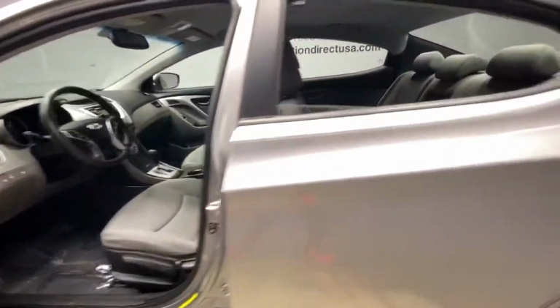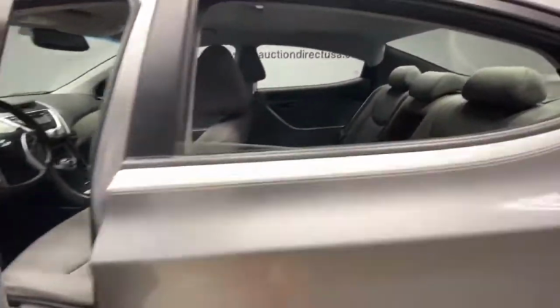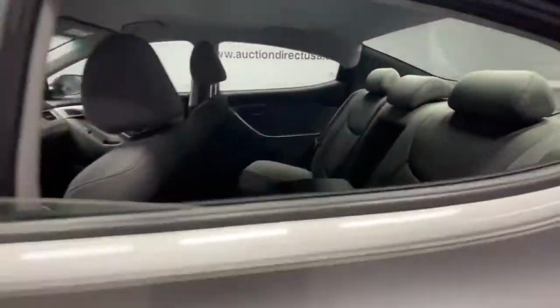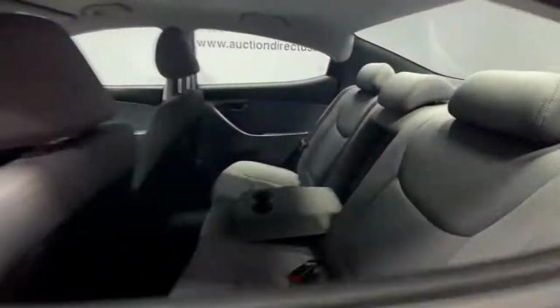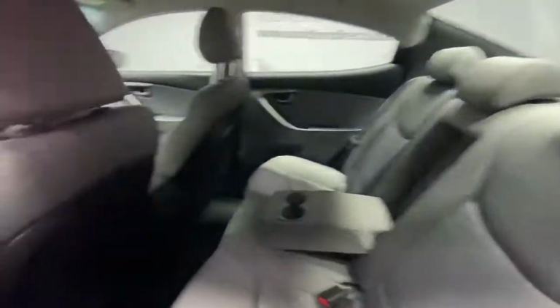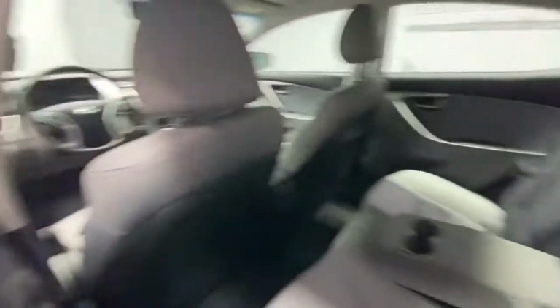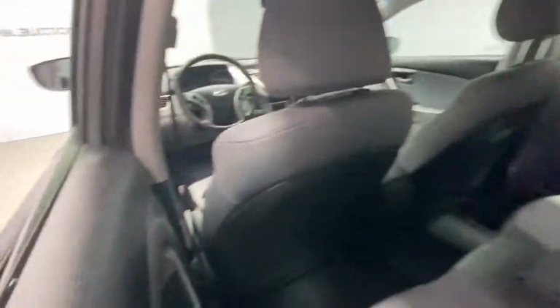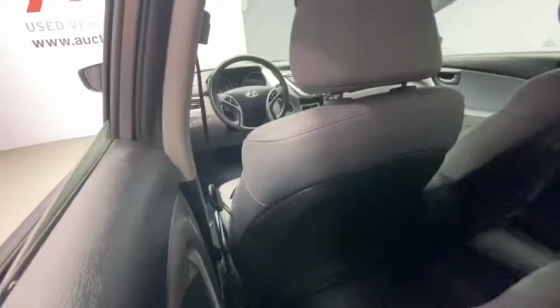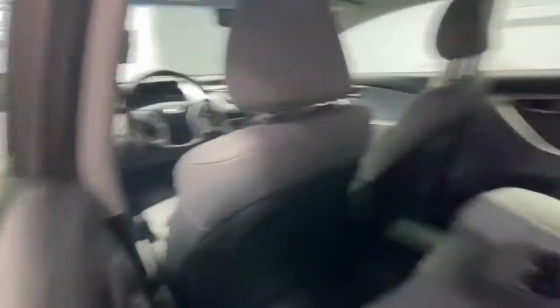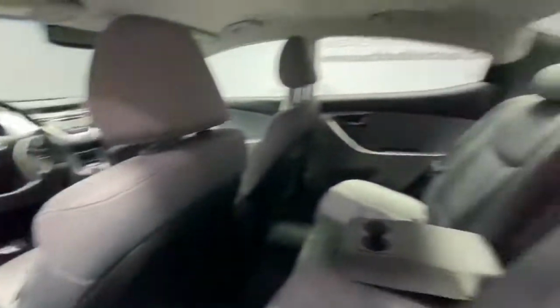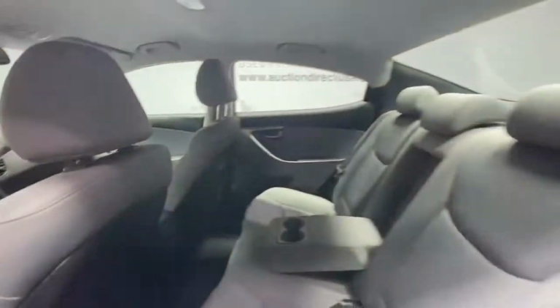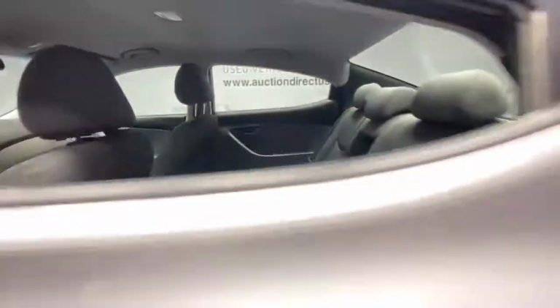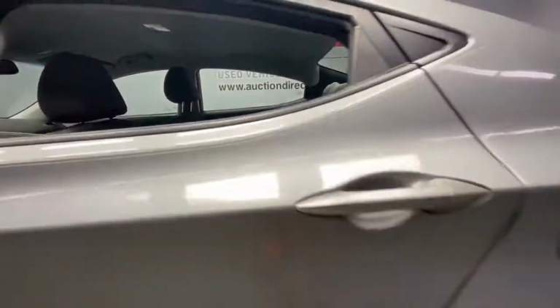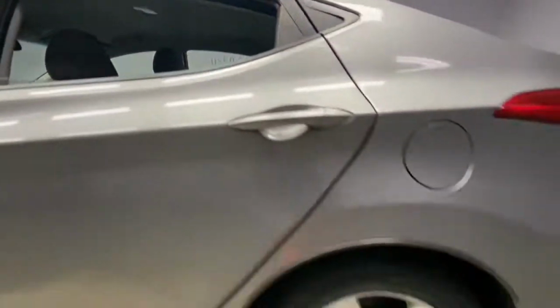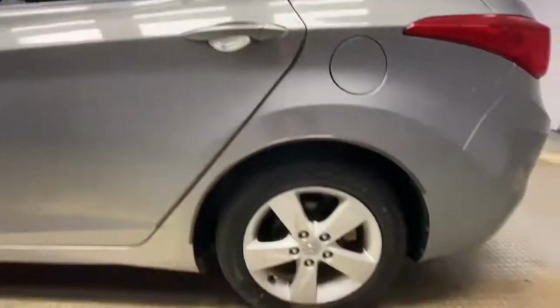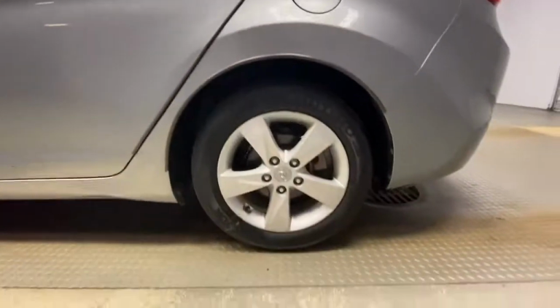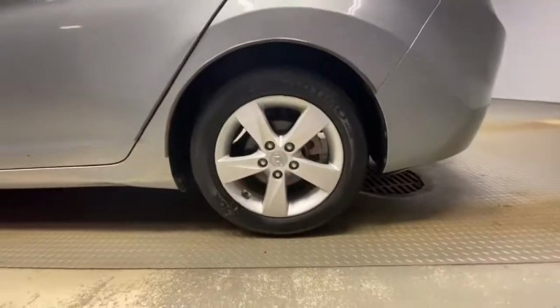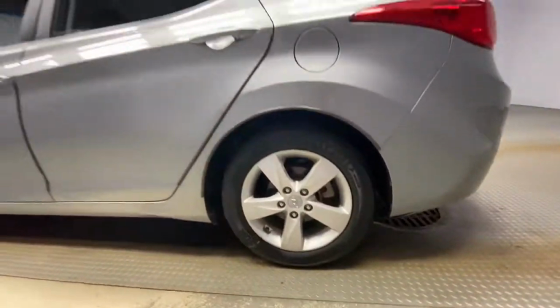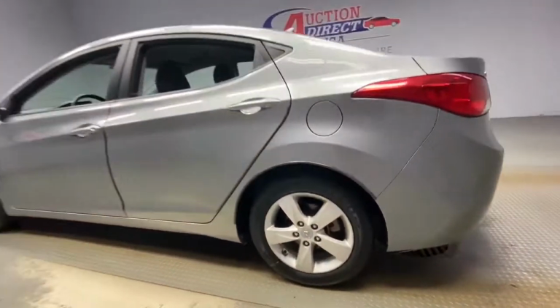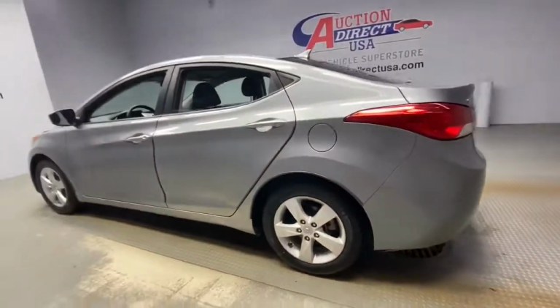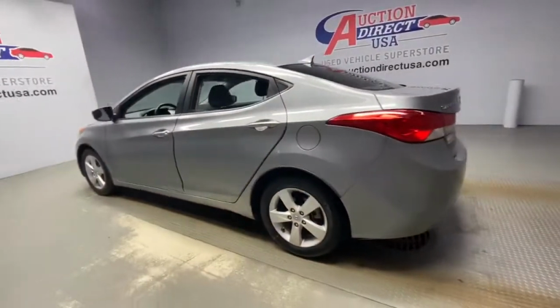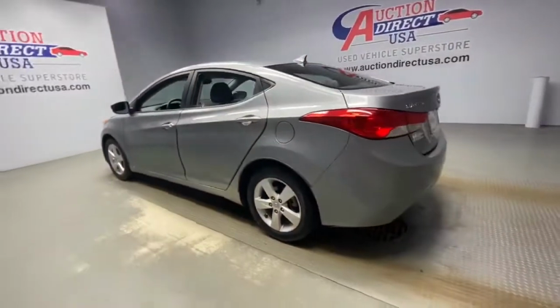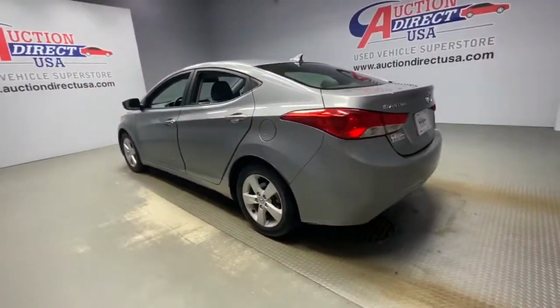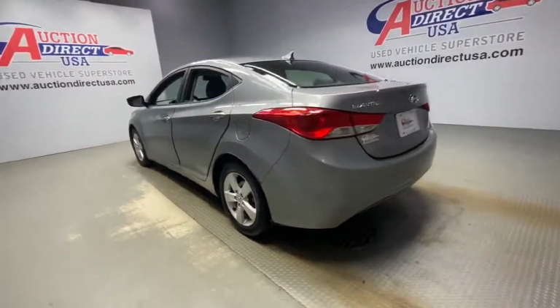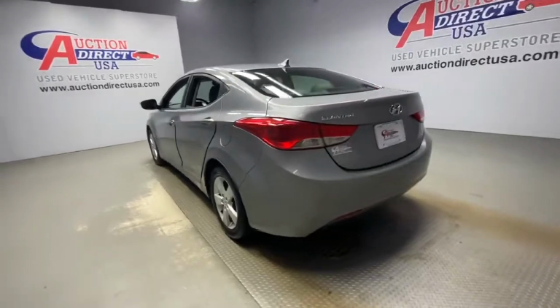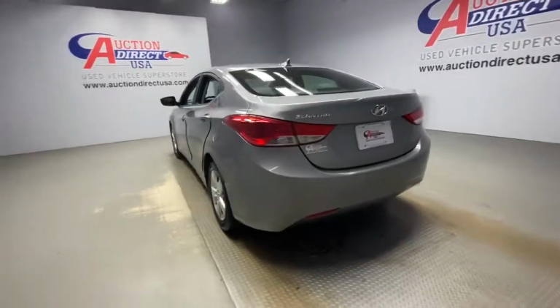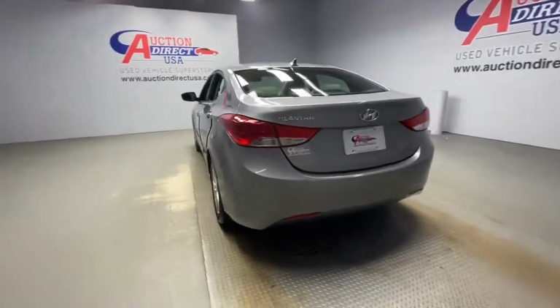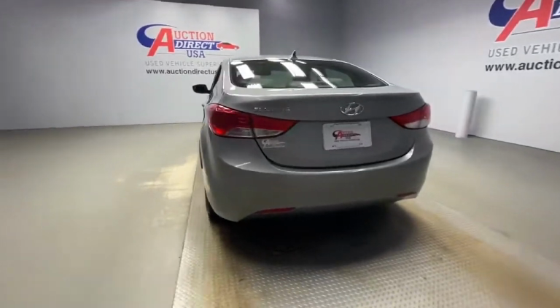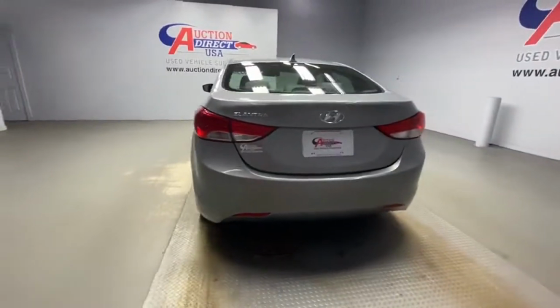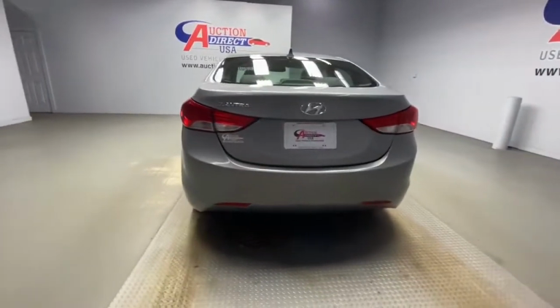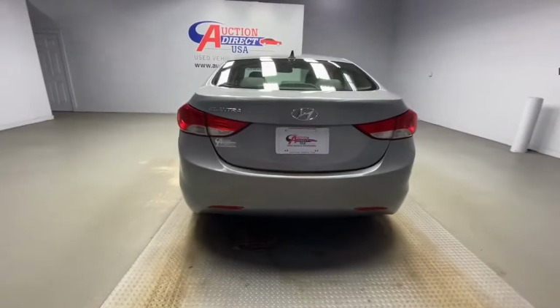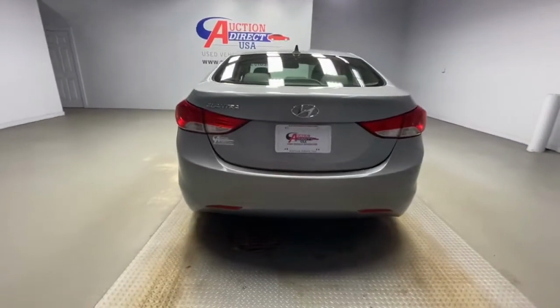These are just some of the great options this vehicle comes with: keyless entry, heated mirrors, satellite radio, and stability control.